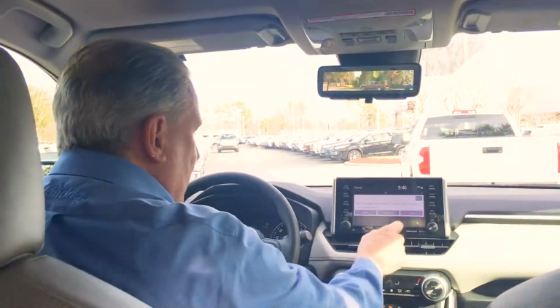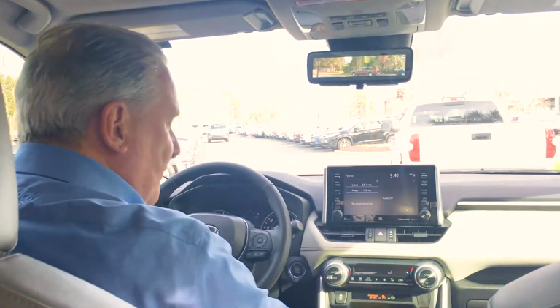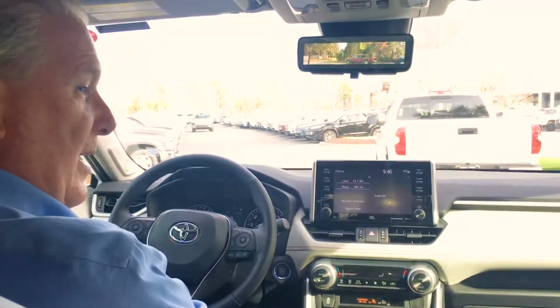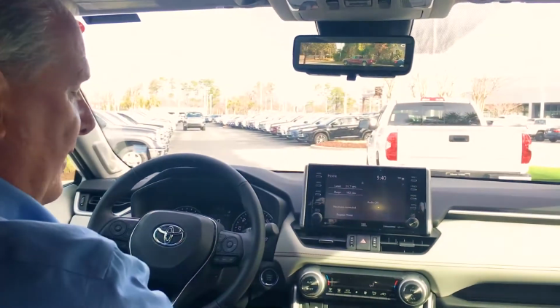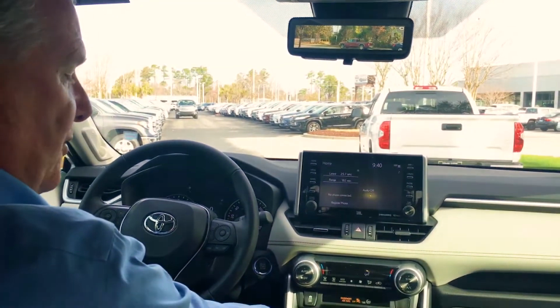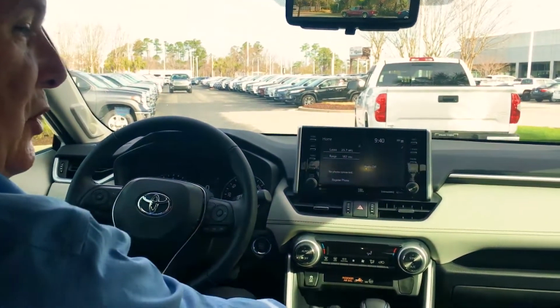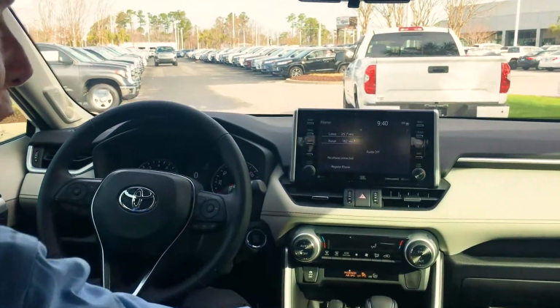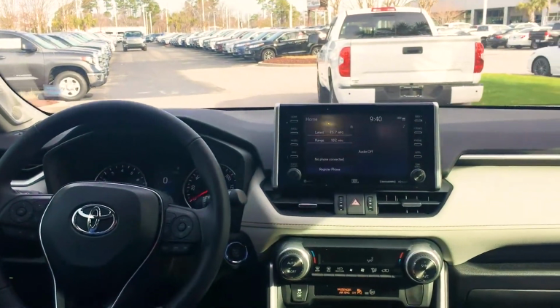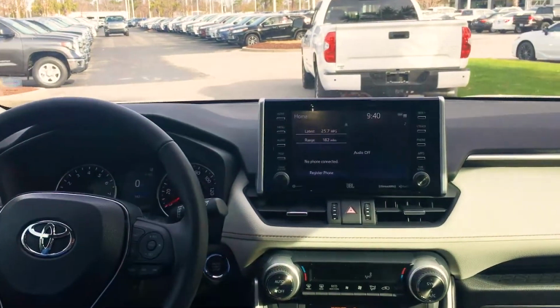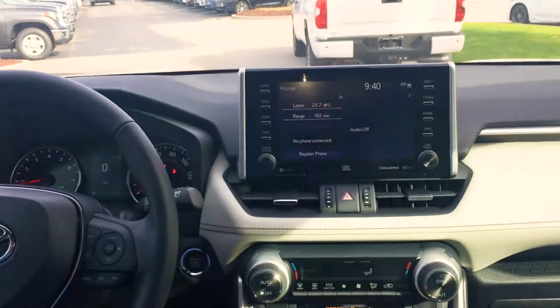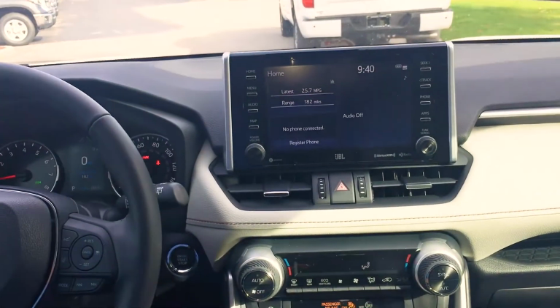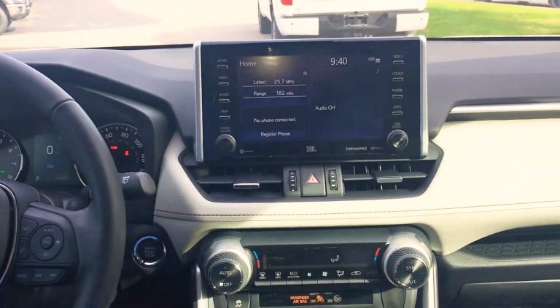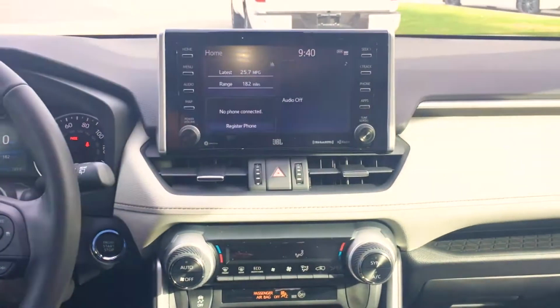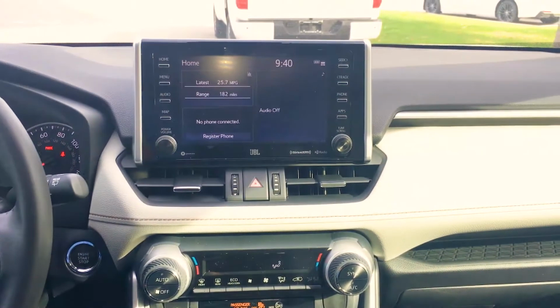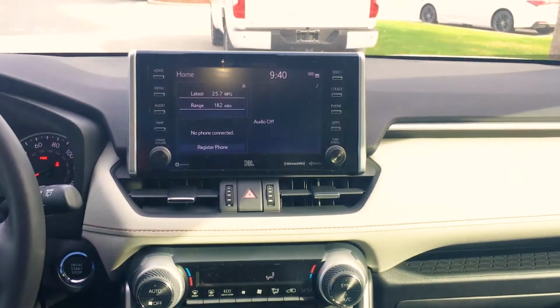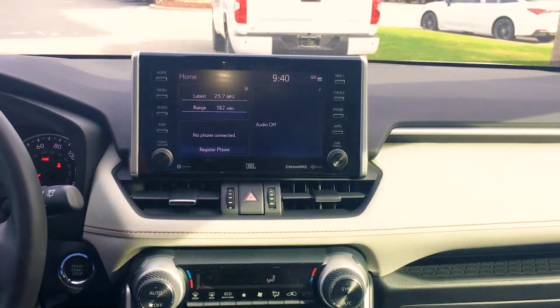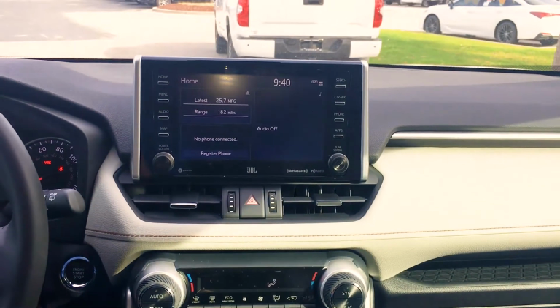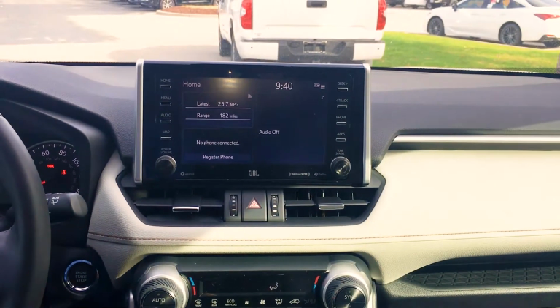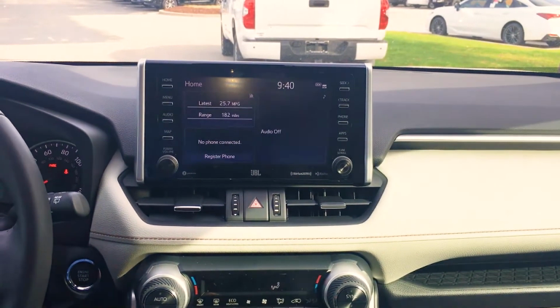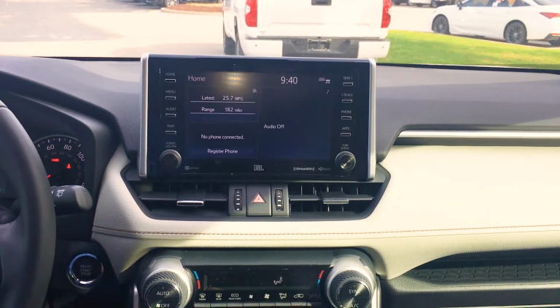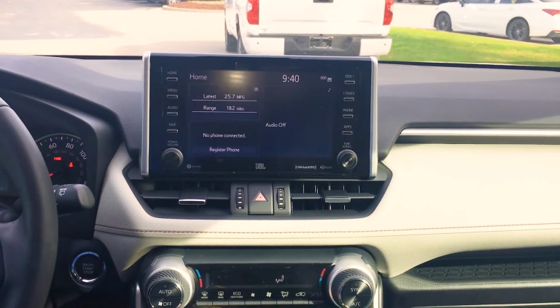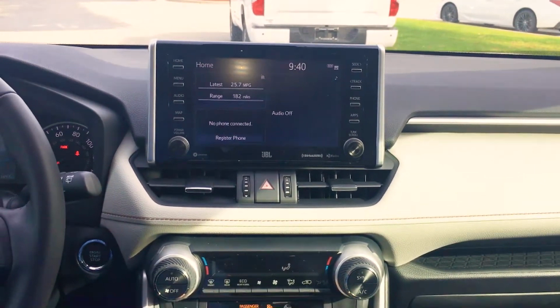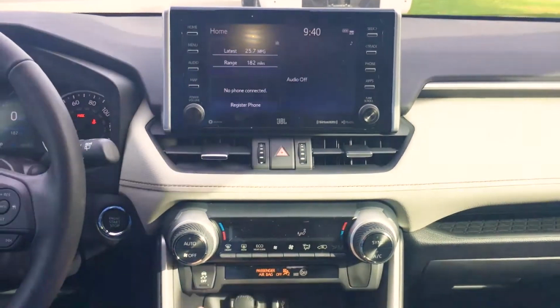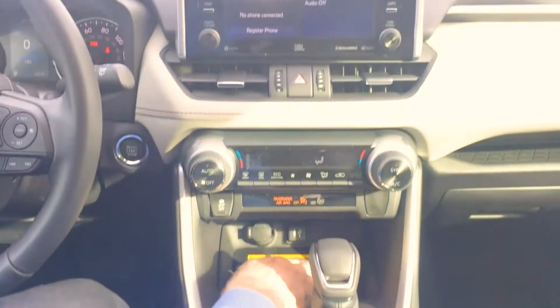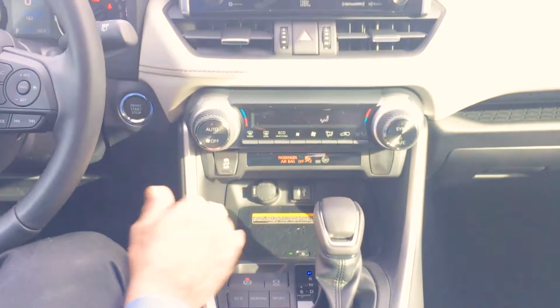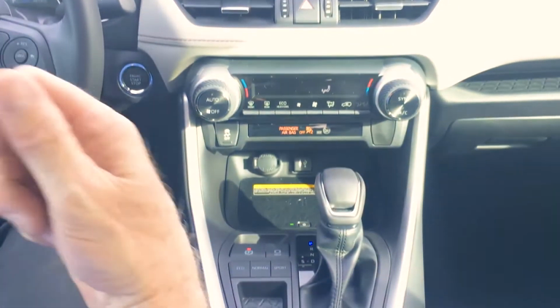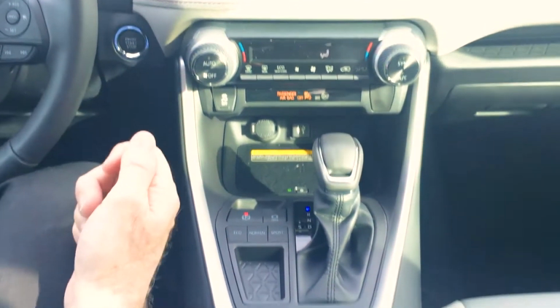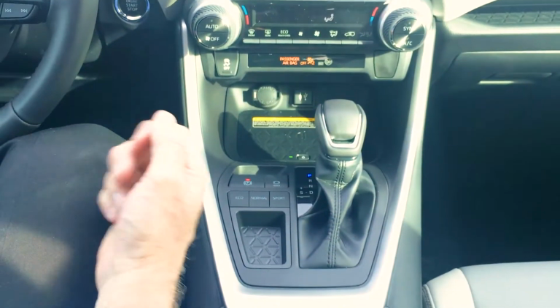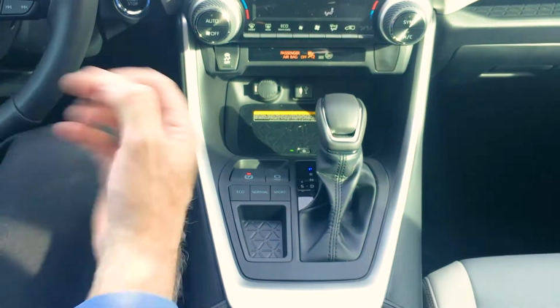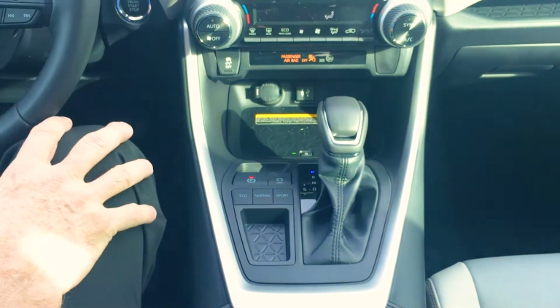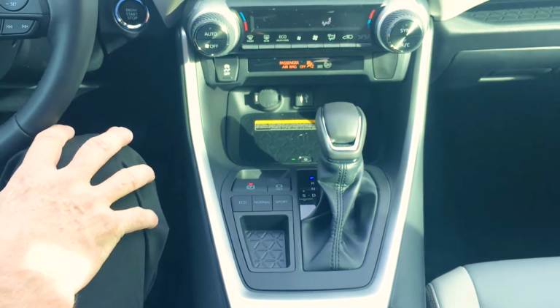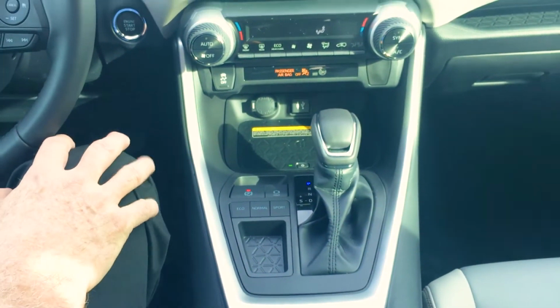The other thing that we have is a Qi charging station. If you have a particular type of phone that allows for wireless charging, you can lay your phone right here — no cord is necessary and it will charge your phone.